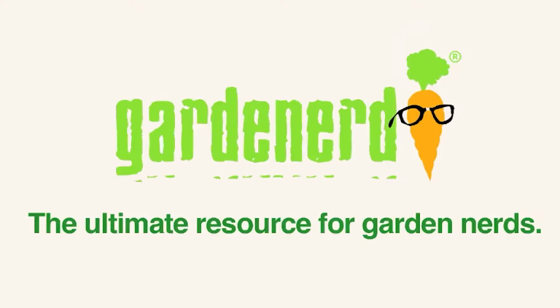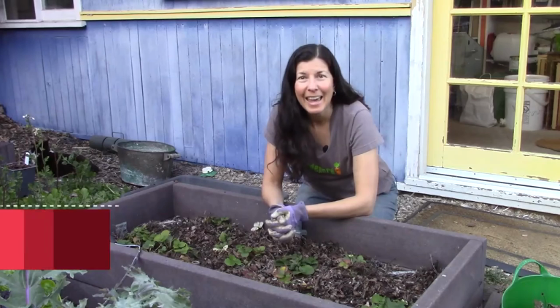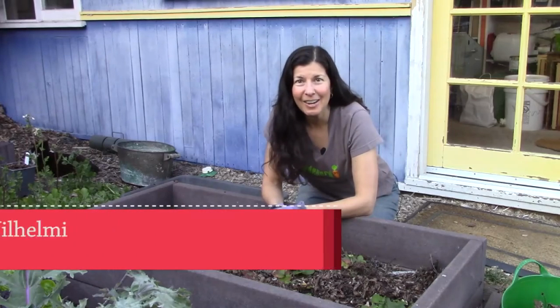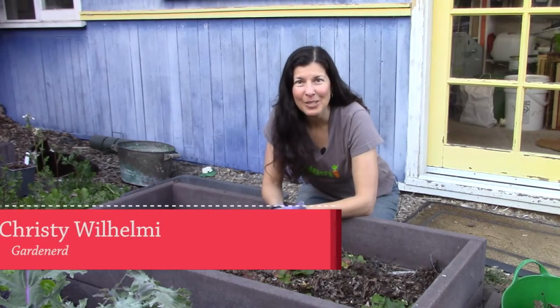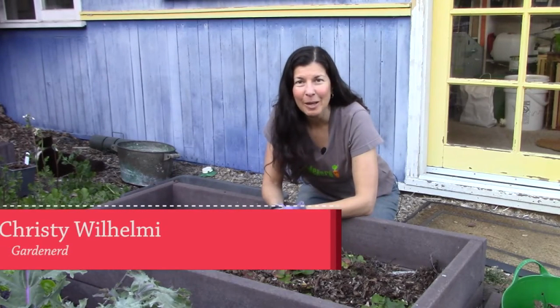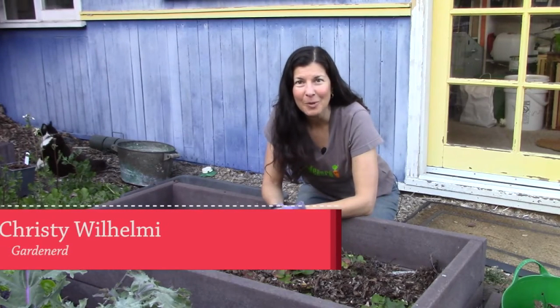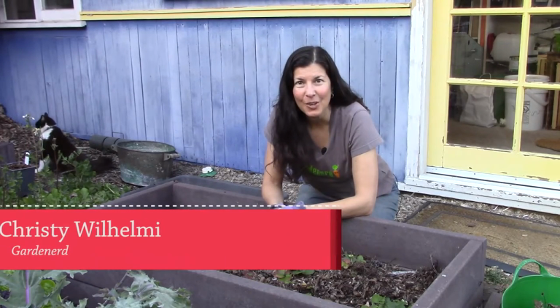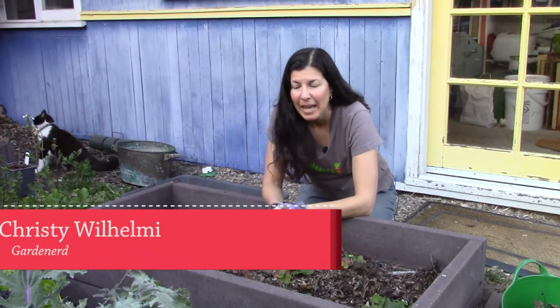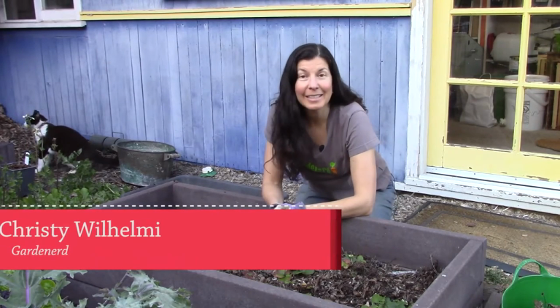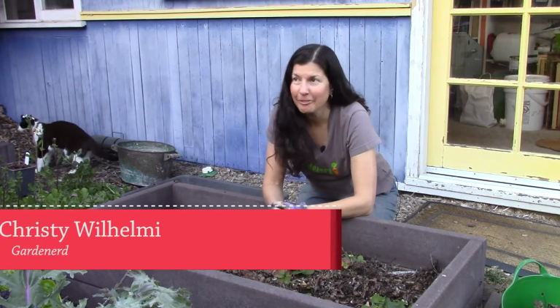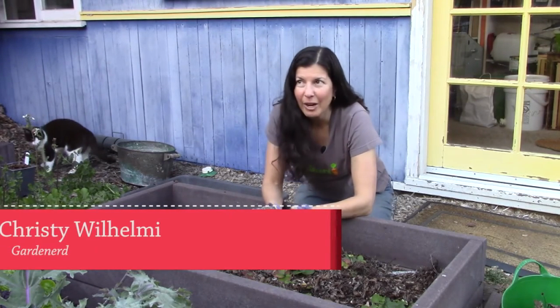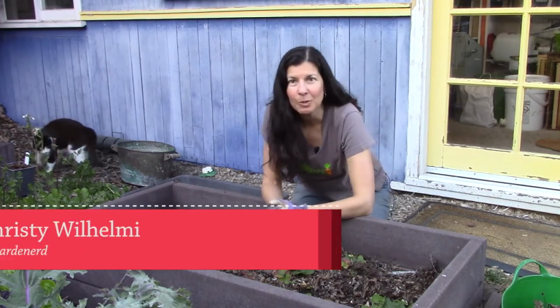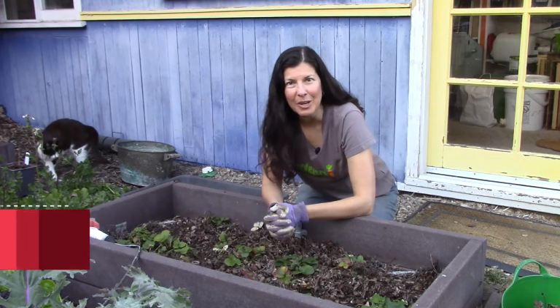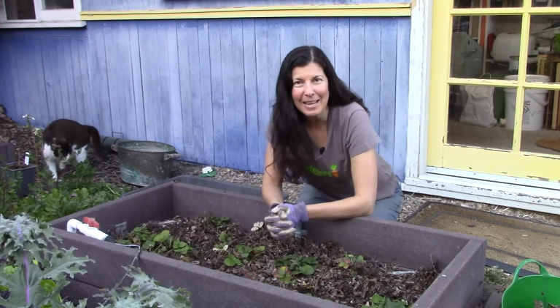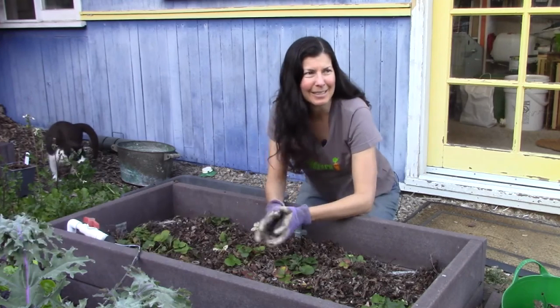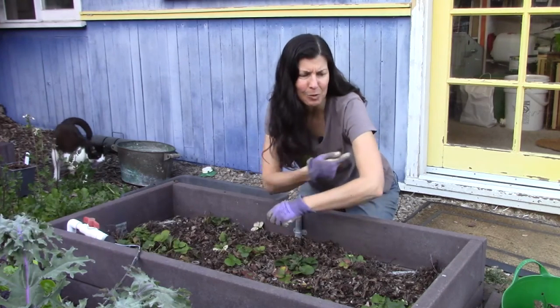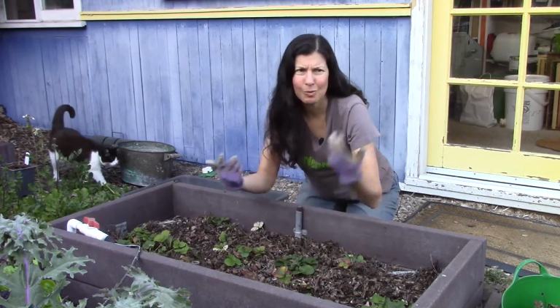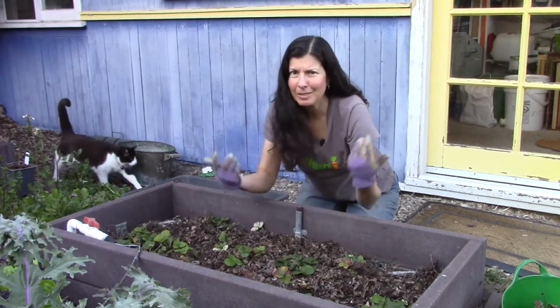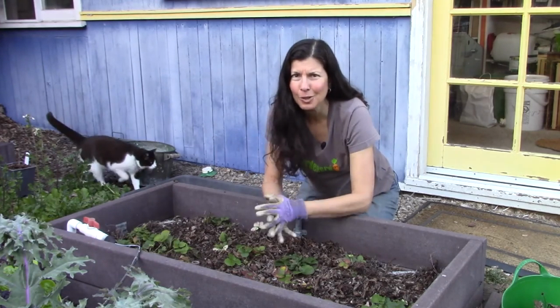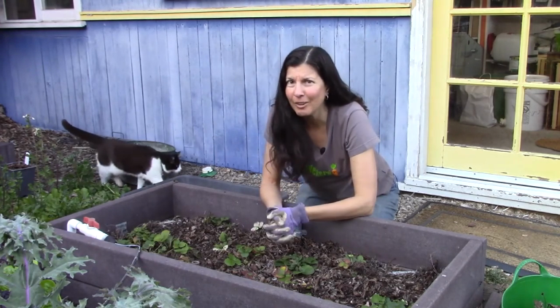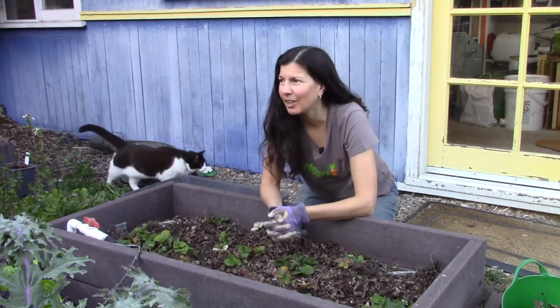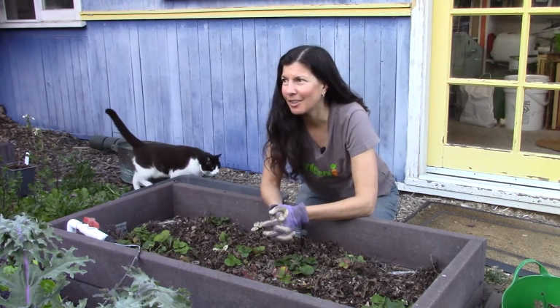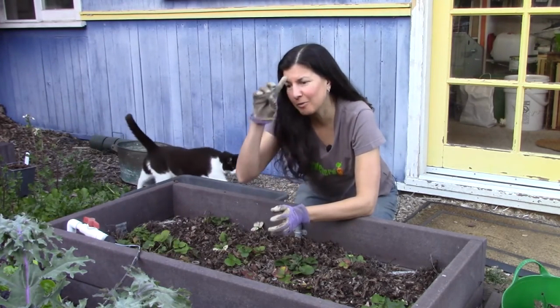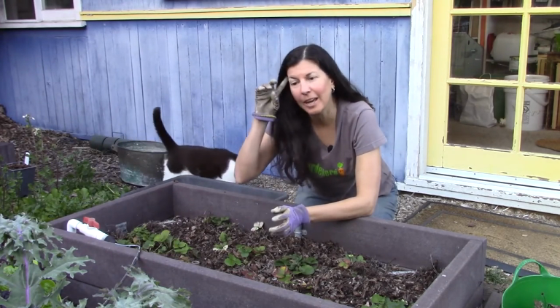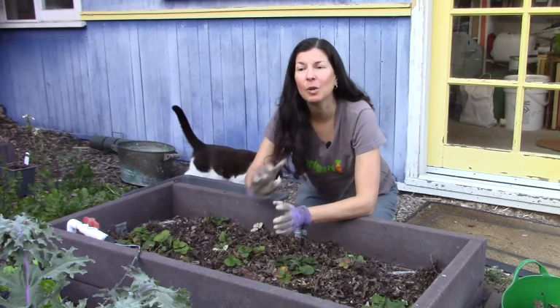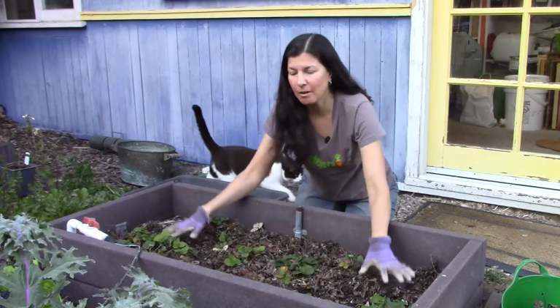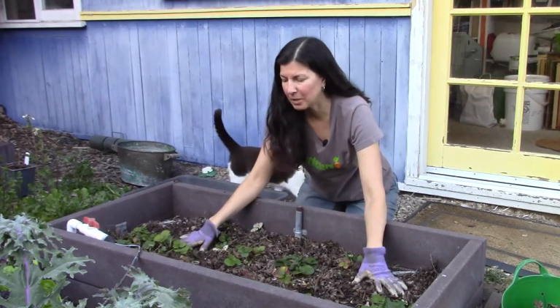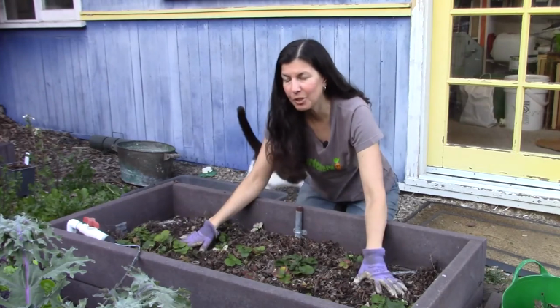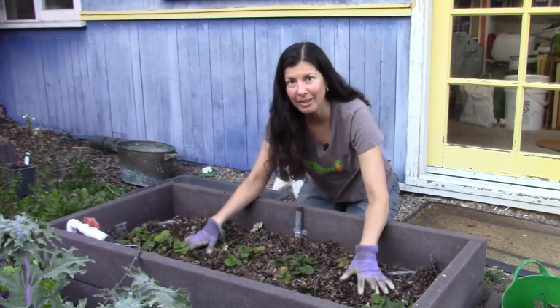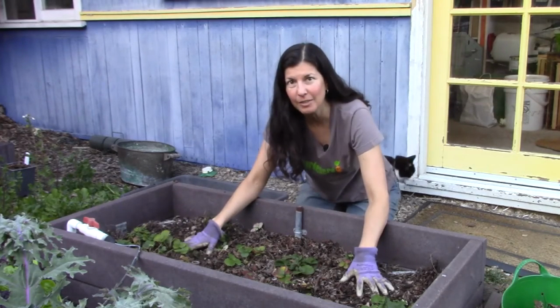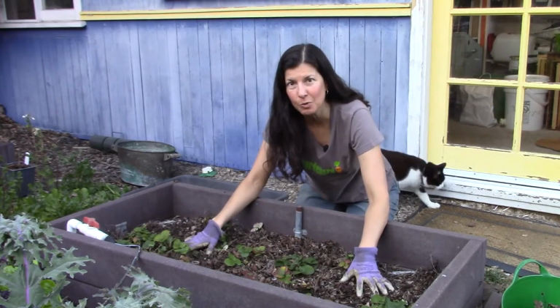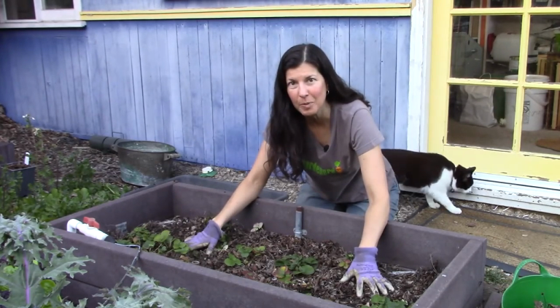Hey there, I'm Christy Wilhelmi from Gardenerd. It is February 2023. It's short-sleeved shirt weather here in Southern California and we are planning to revitalize our strawberry beds.